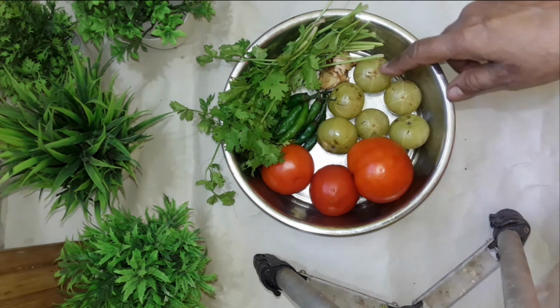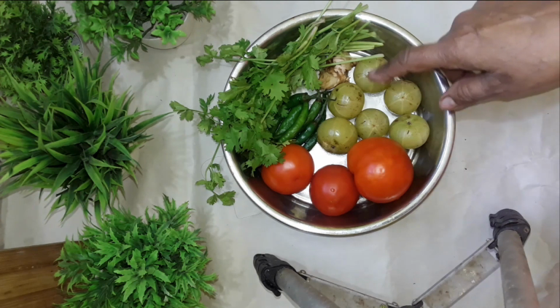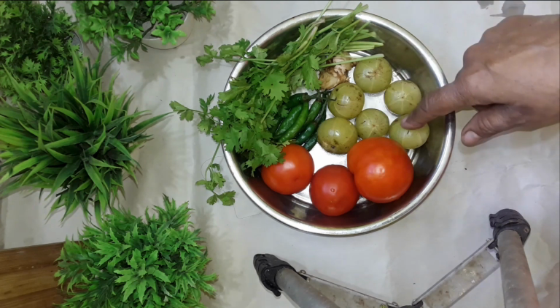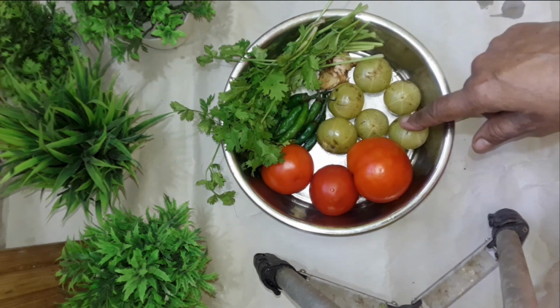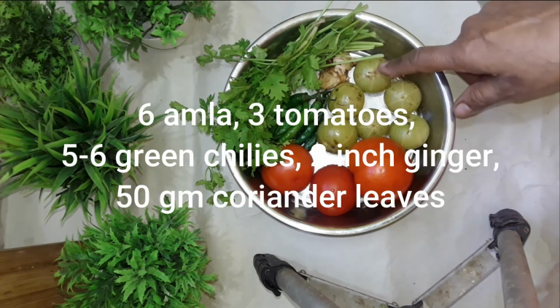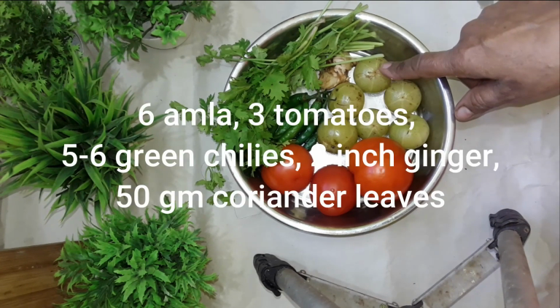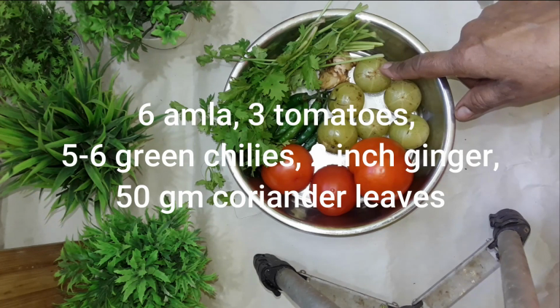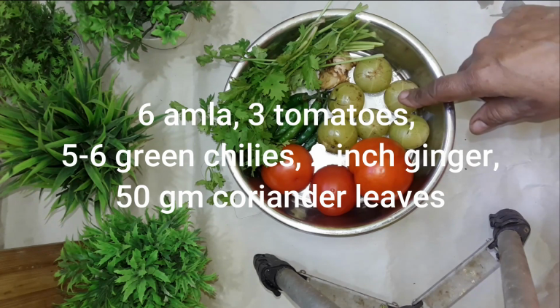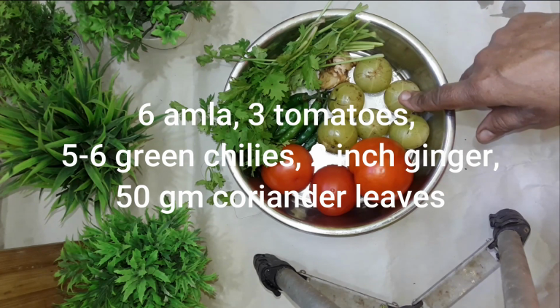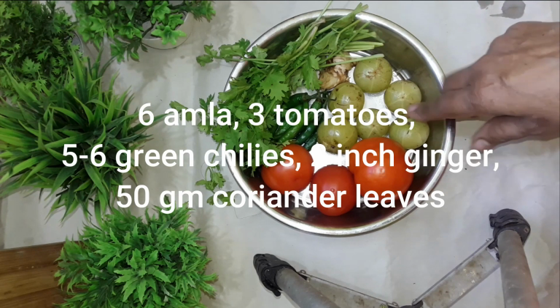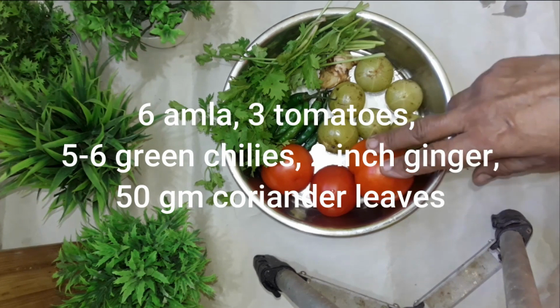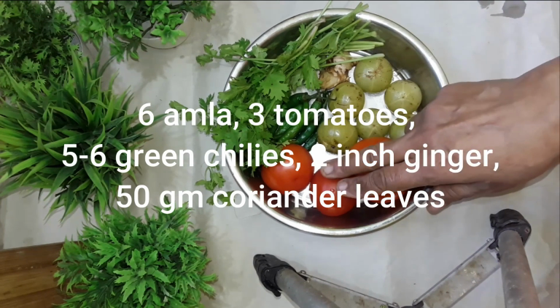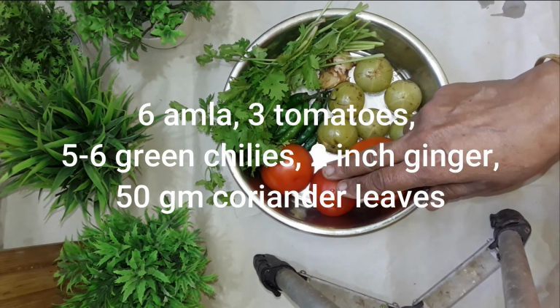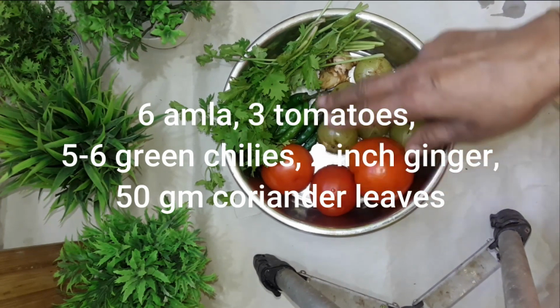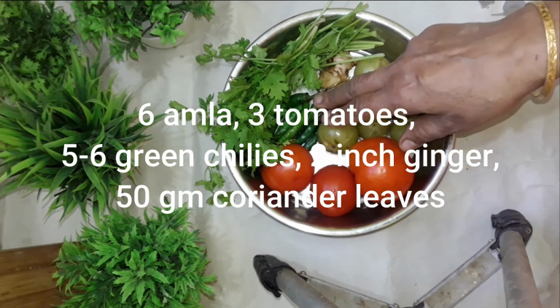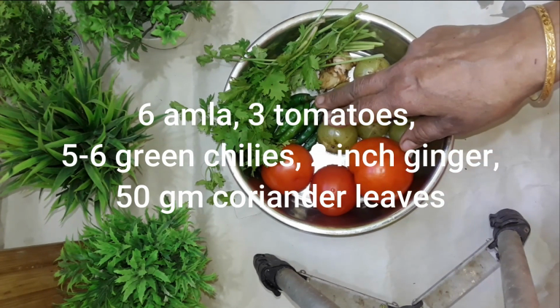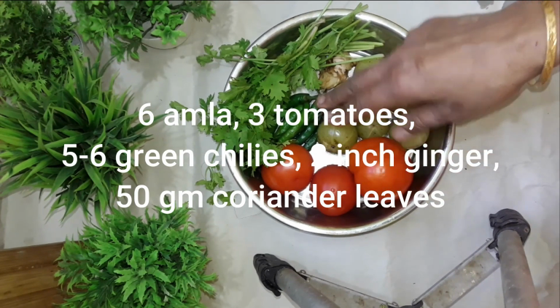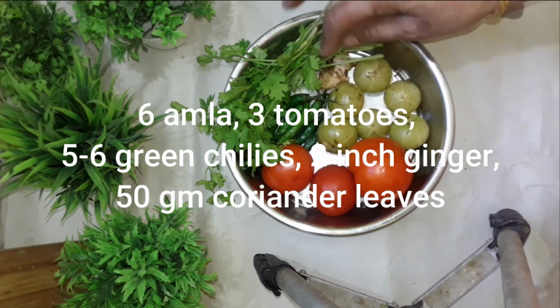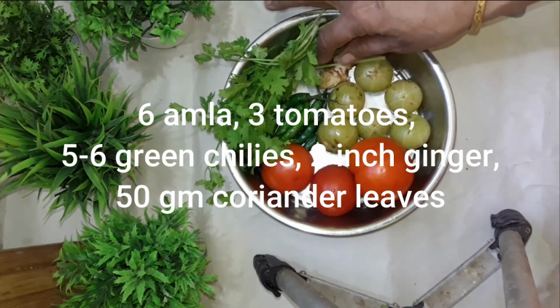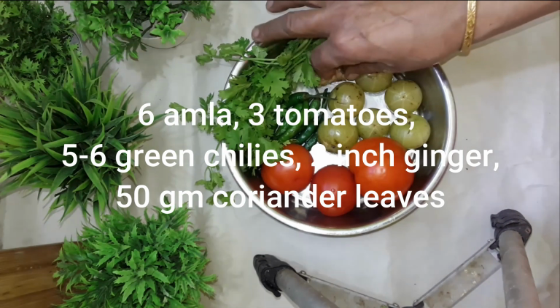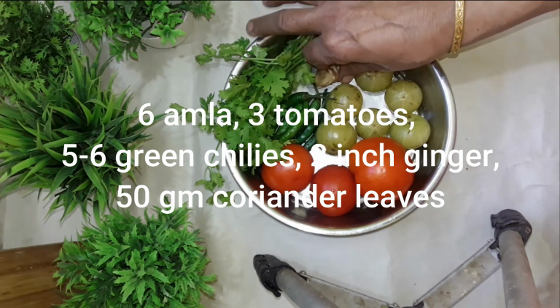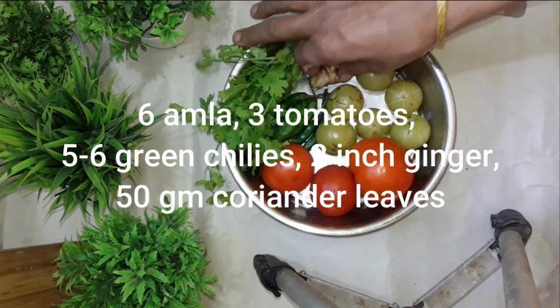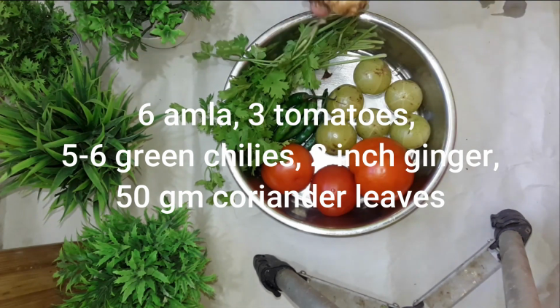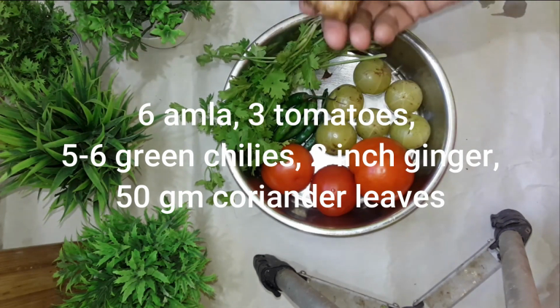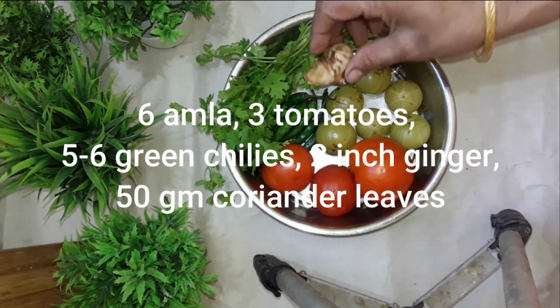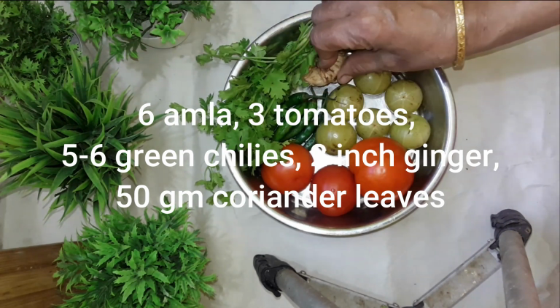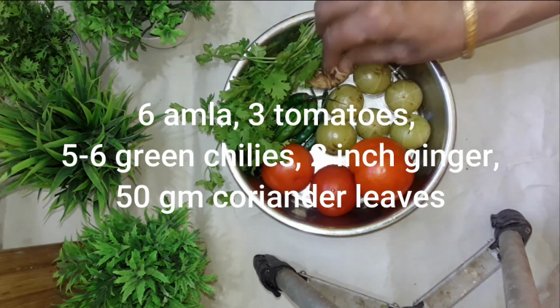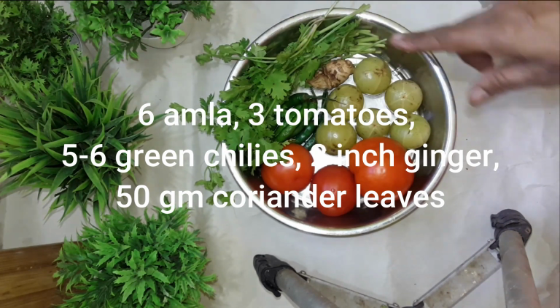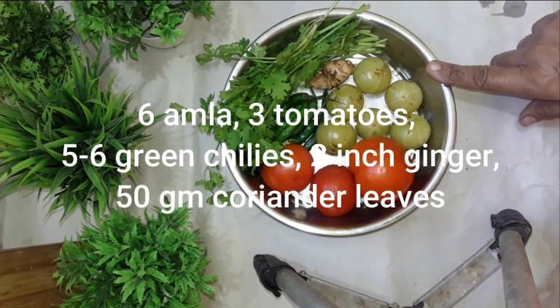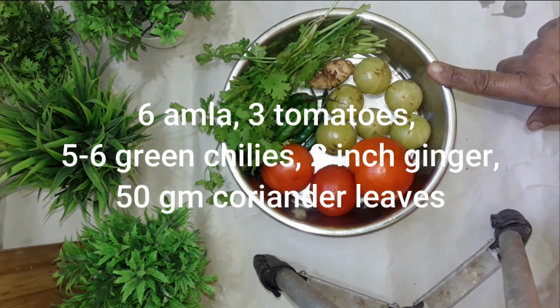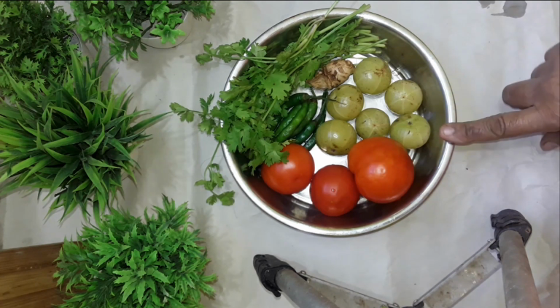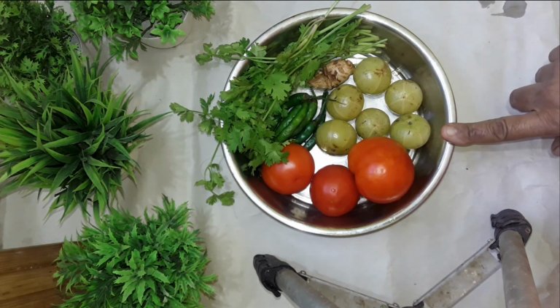I will add 6 pieces of Amloki, 3 tomatoes, pasta, kachalanka, flour, and a salad. We will add 5 pieces of a fine paste.